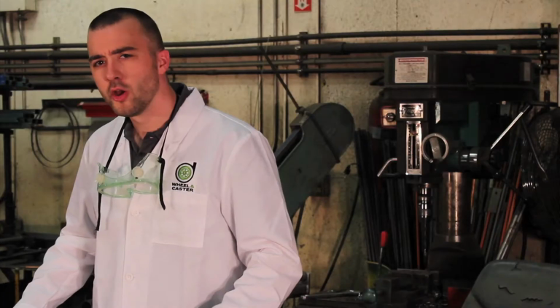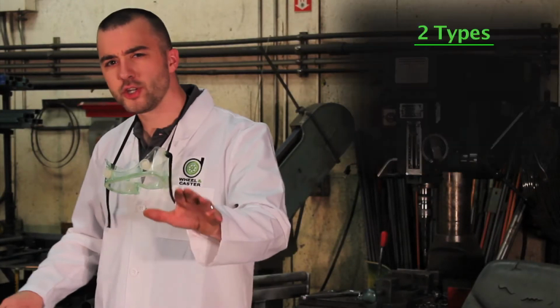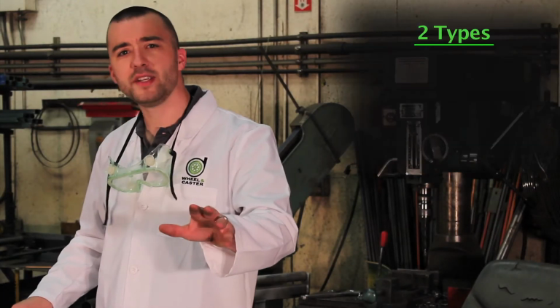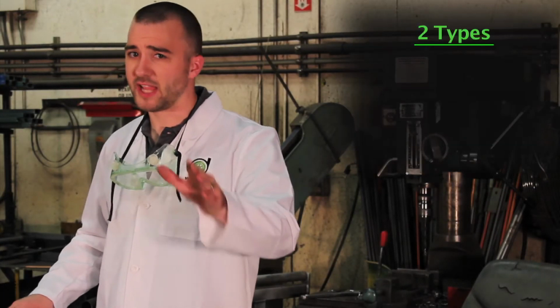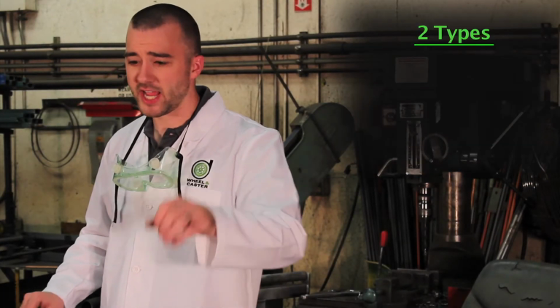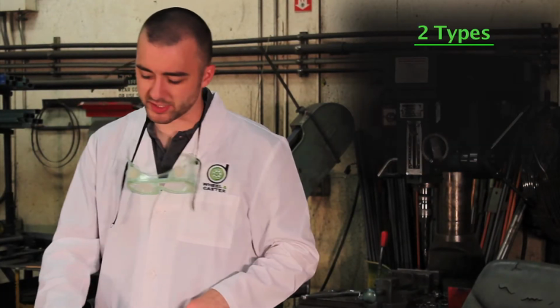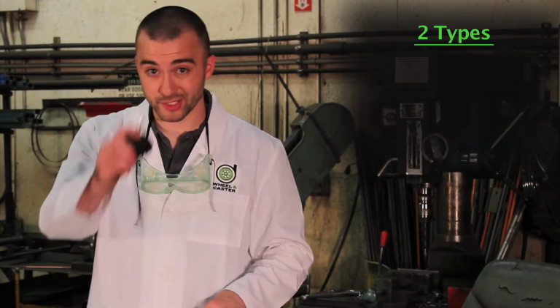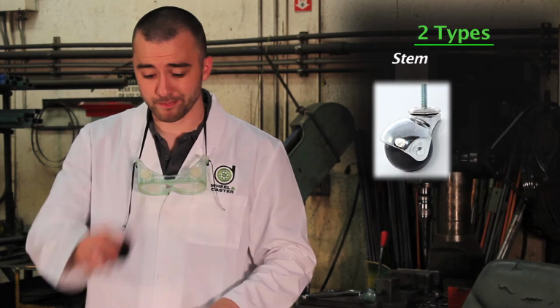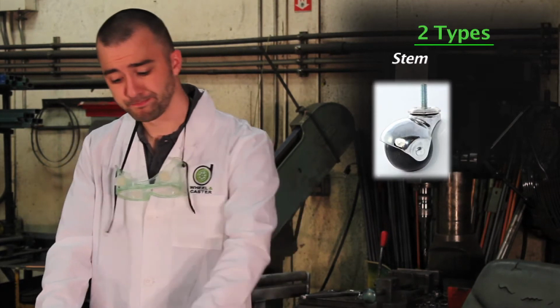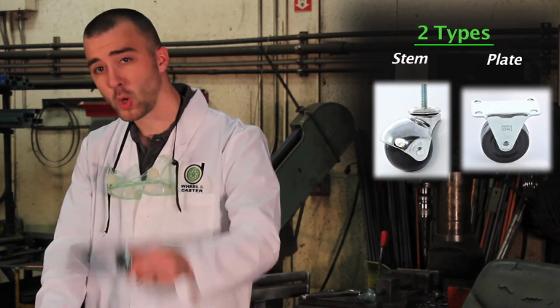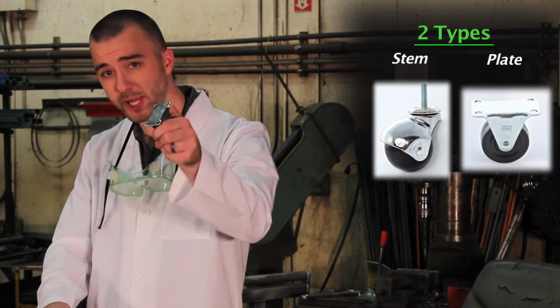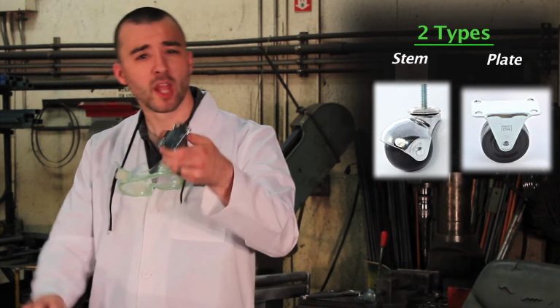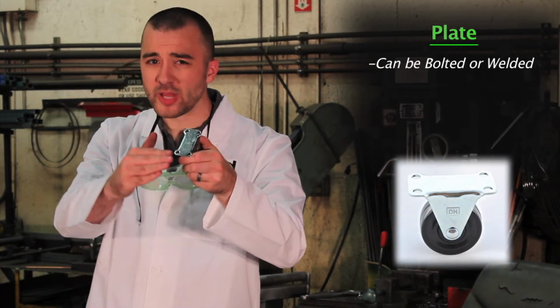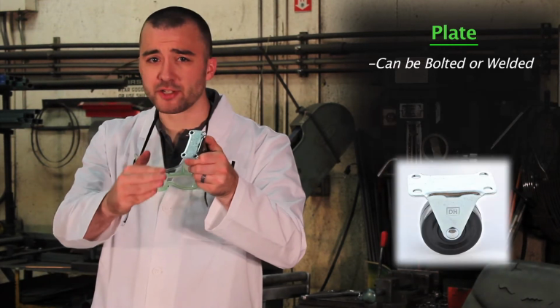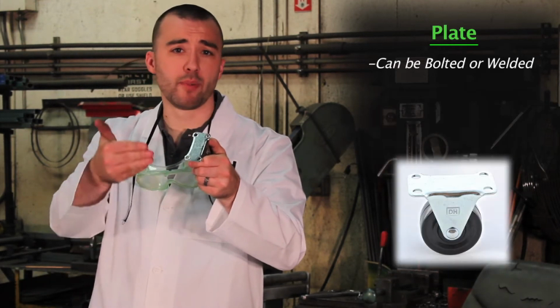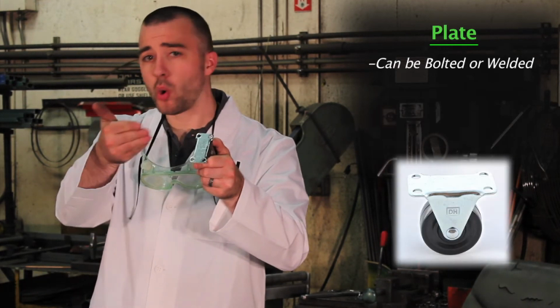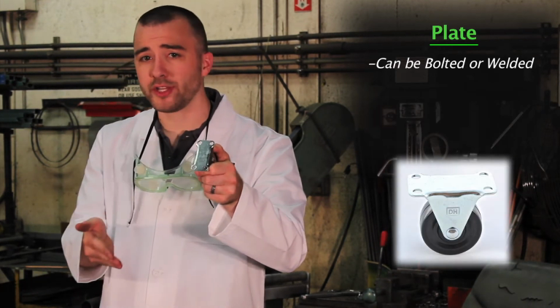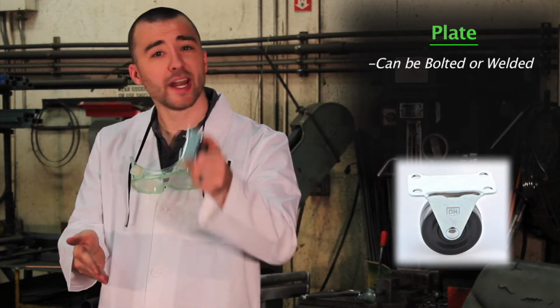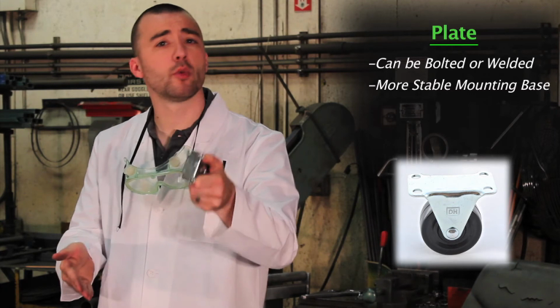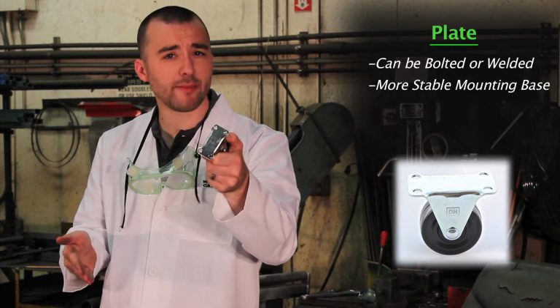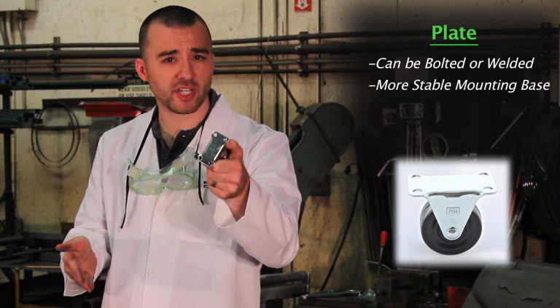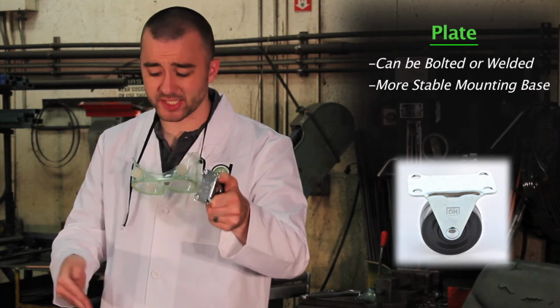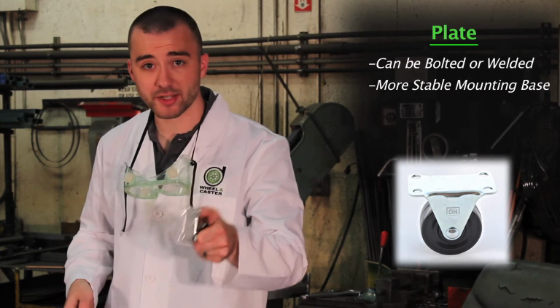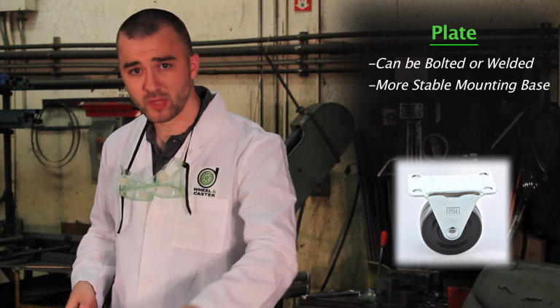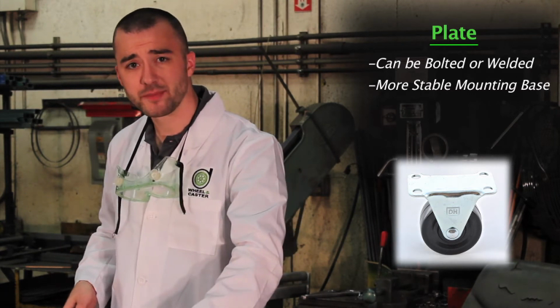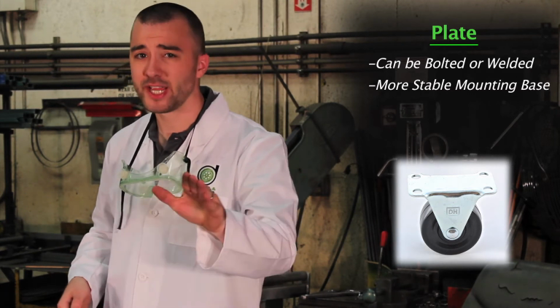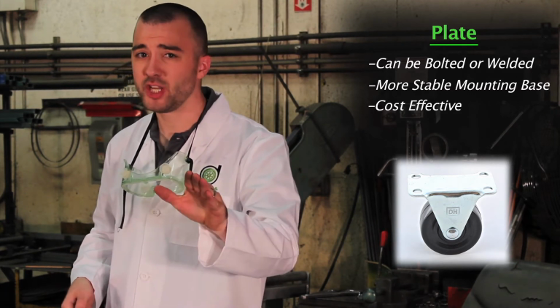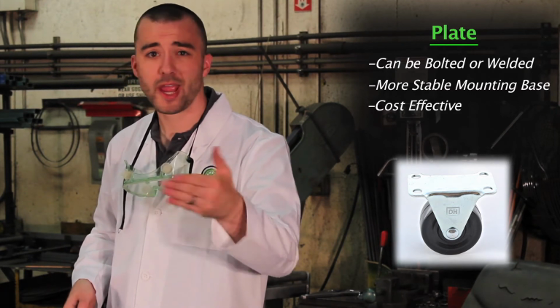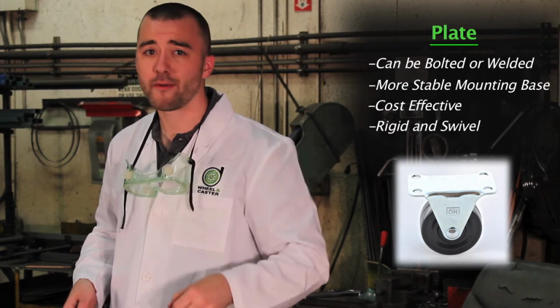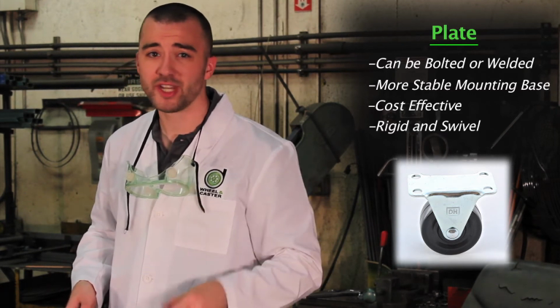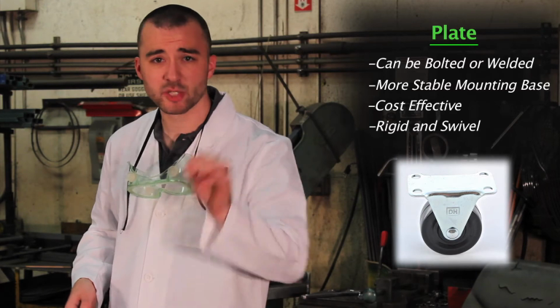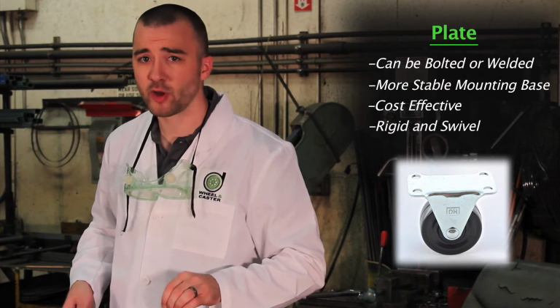There are two main types of caster attachments: stem and plate. Plate casters can be bolted or welded on and offer a more stable mounting base than a stem caster. Plus they tend to be cheaper and offer rigid and swivel varieties.